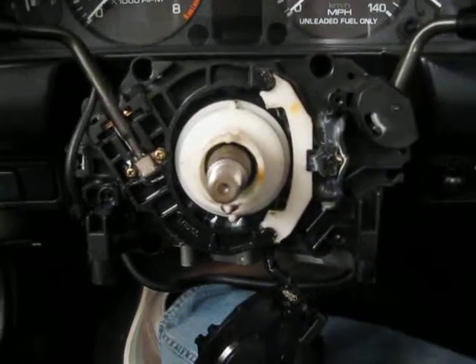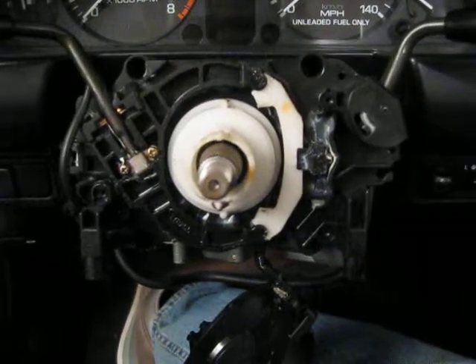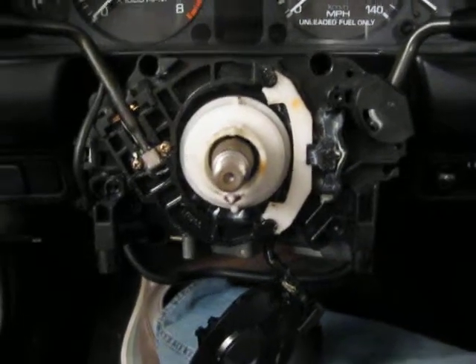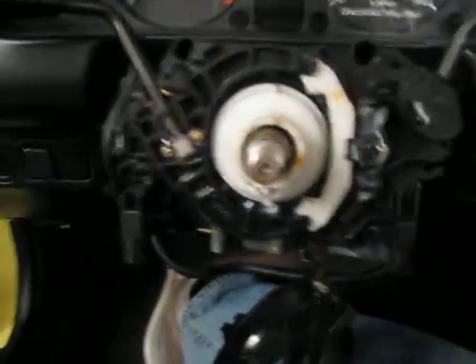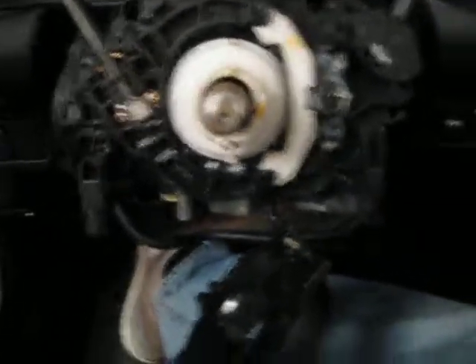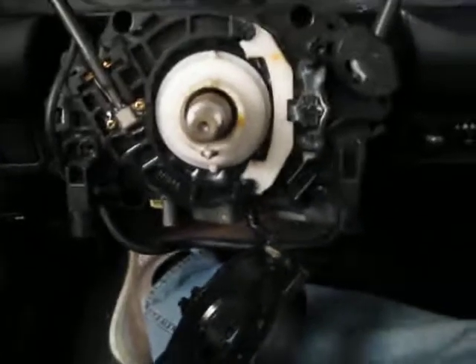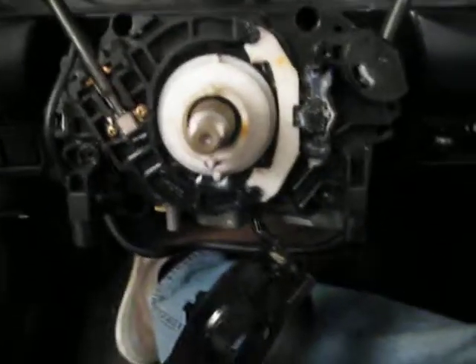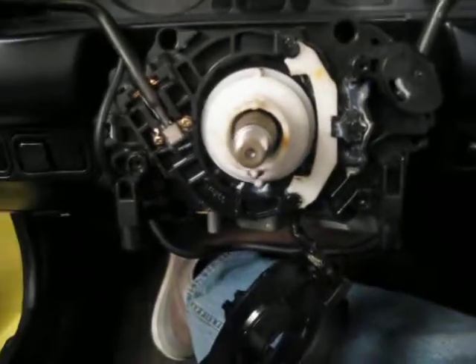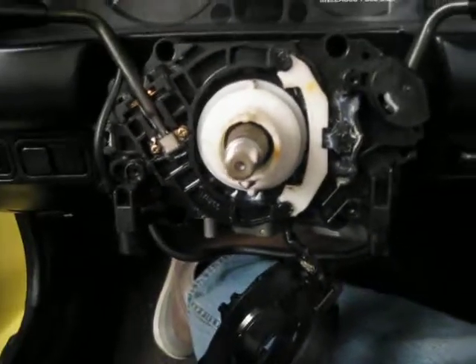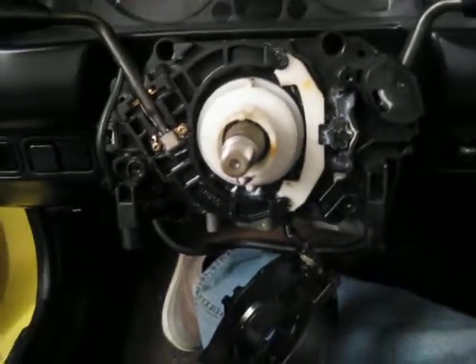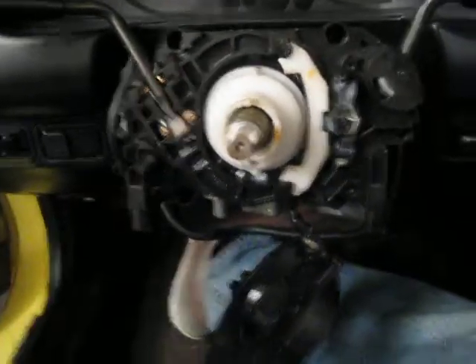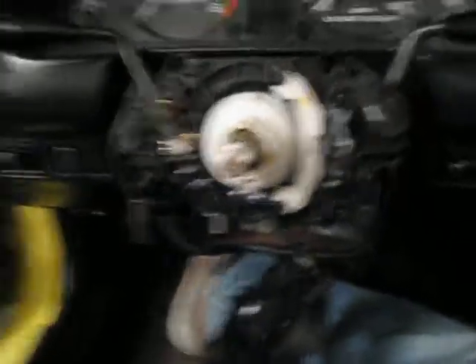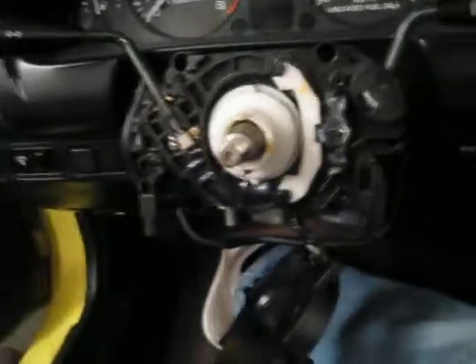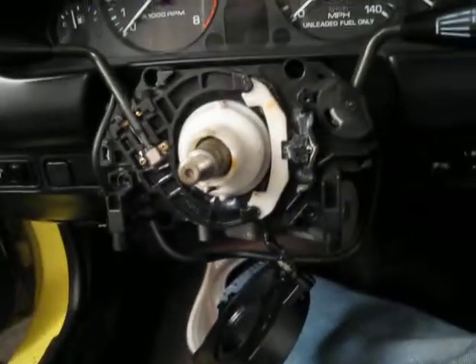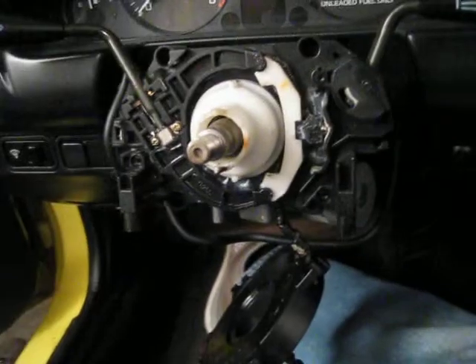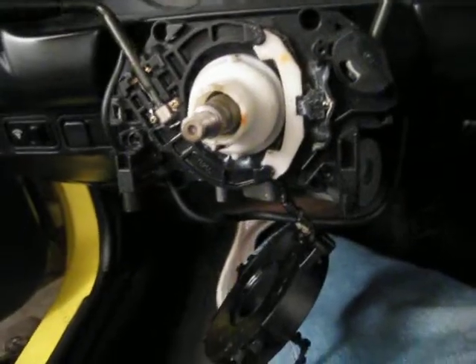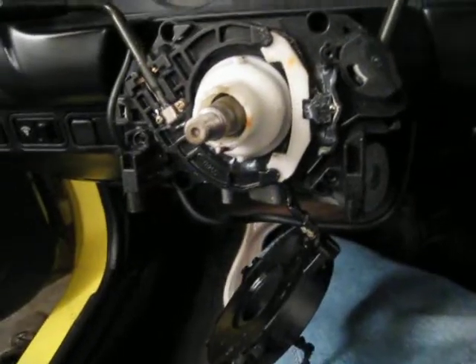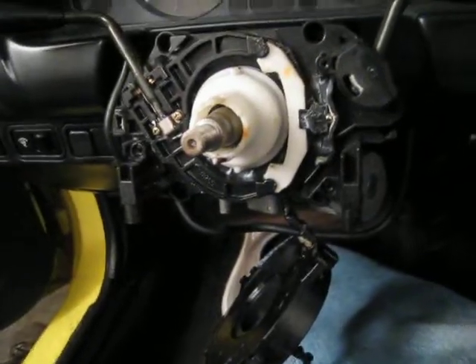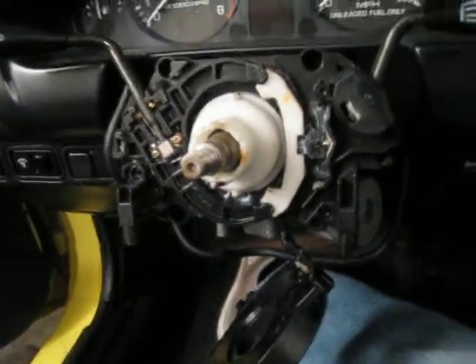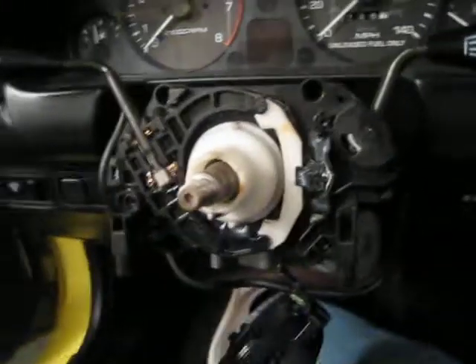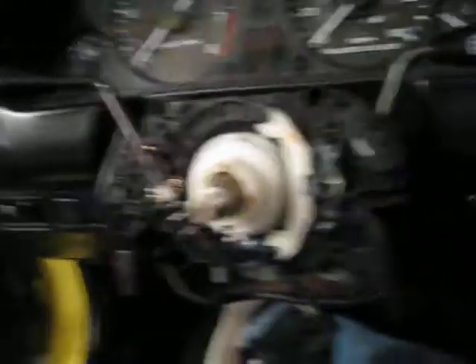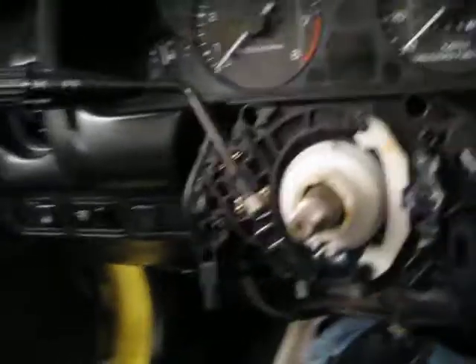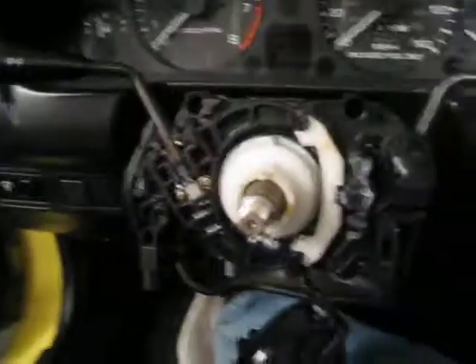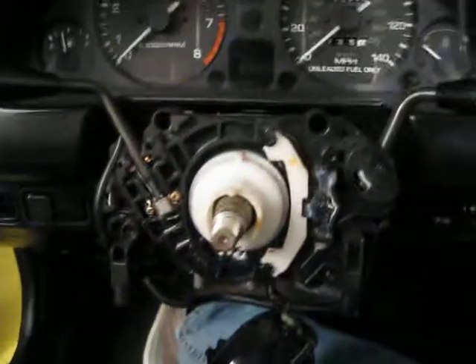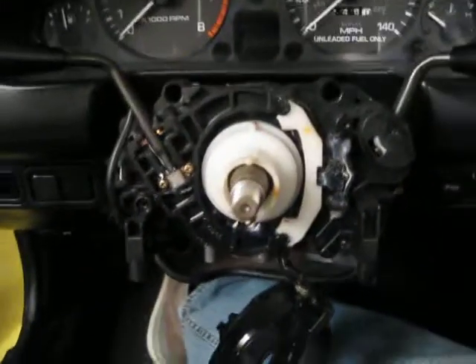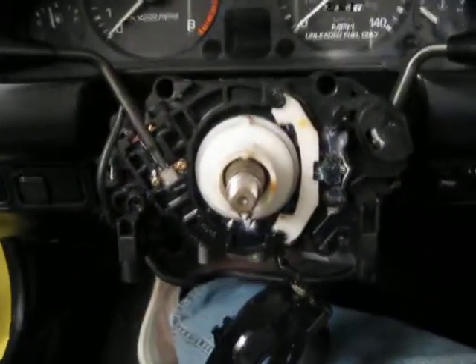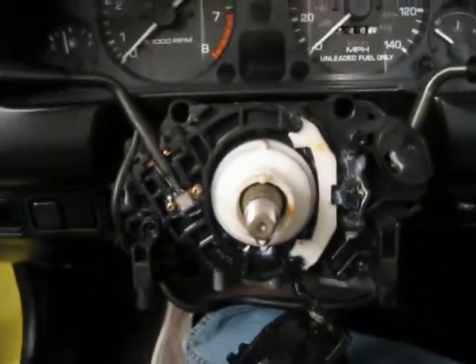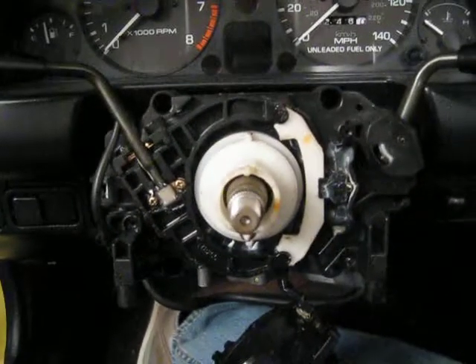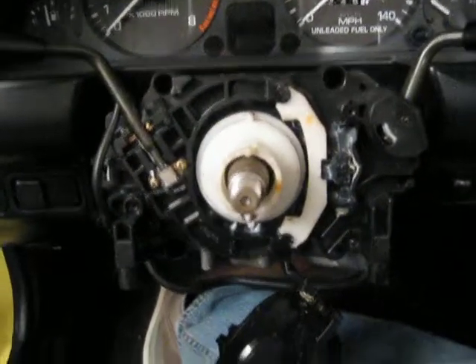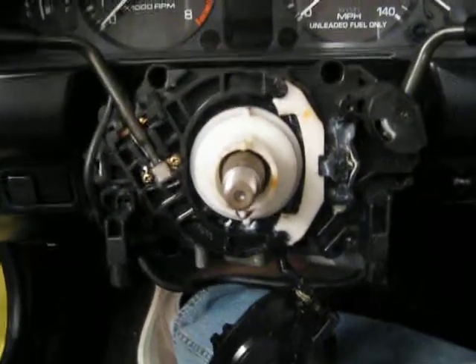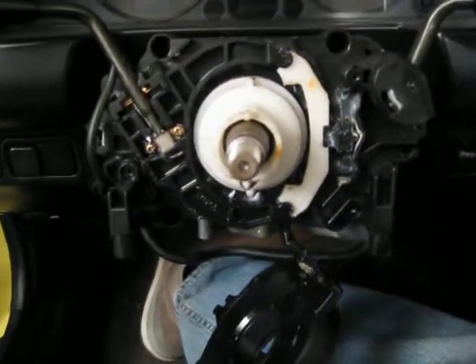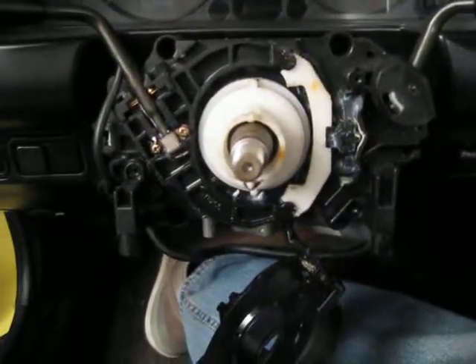Hey, Internet. So, taking apart my Miata to install a new steering wheel. Here's the turn signal mechanism.